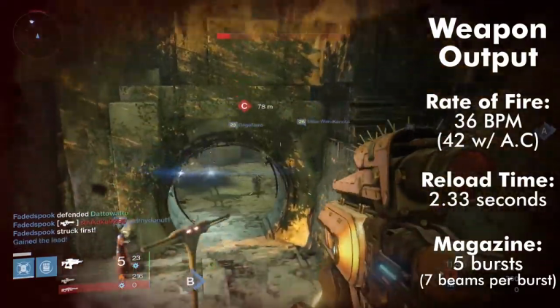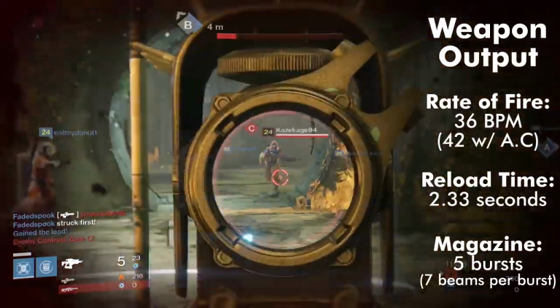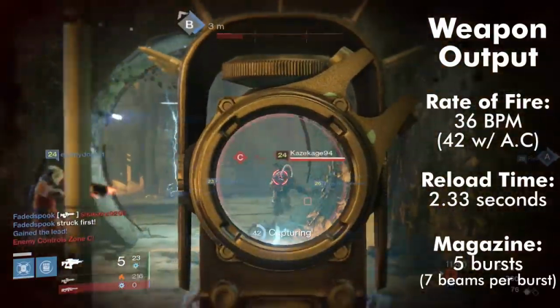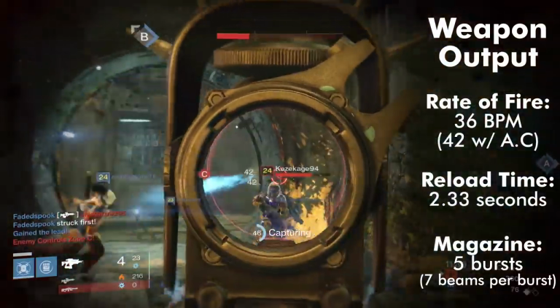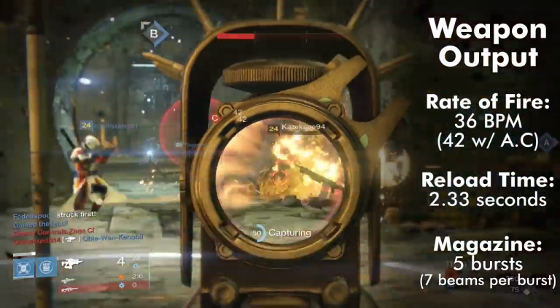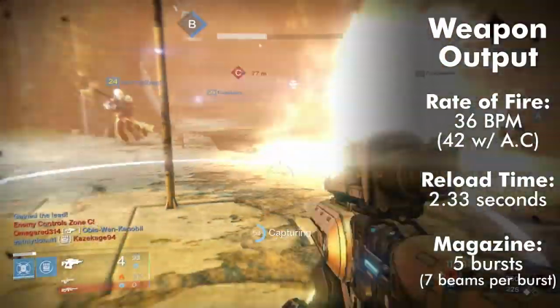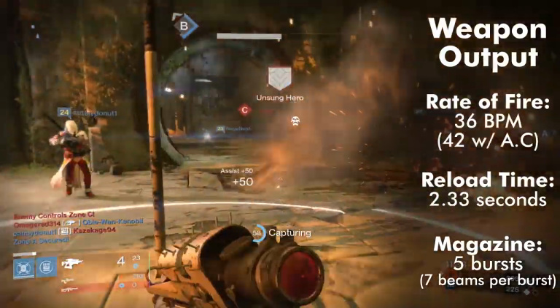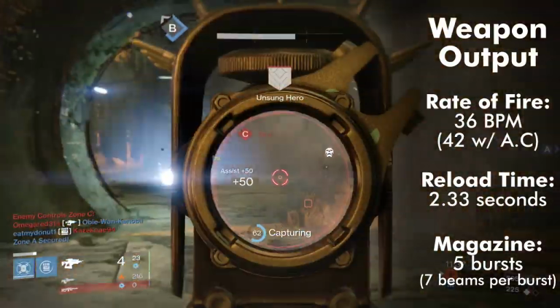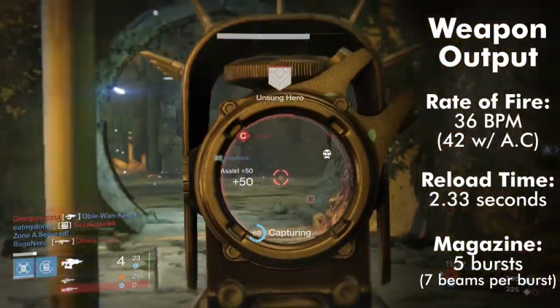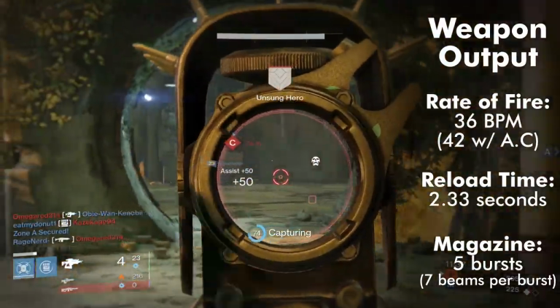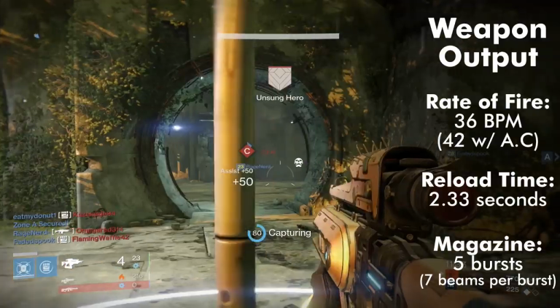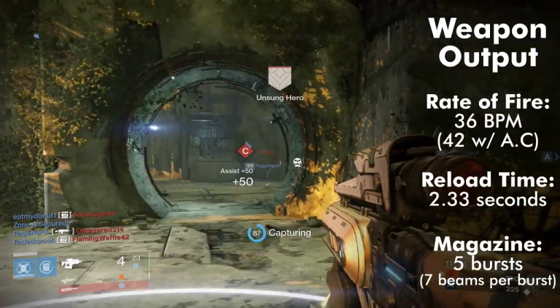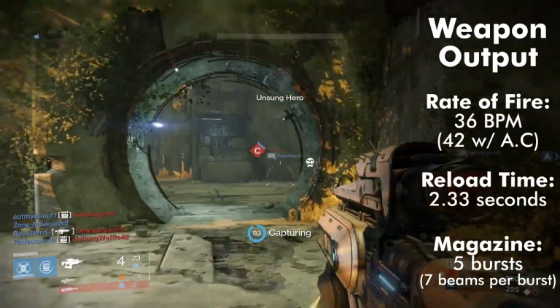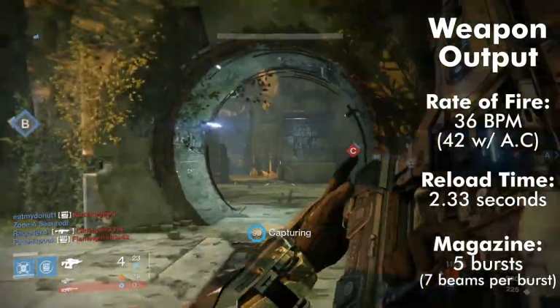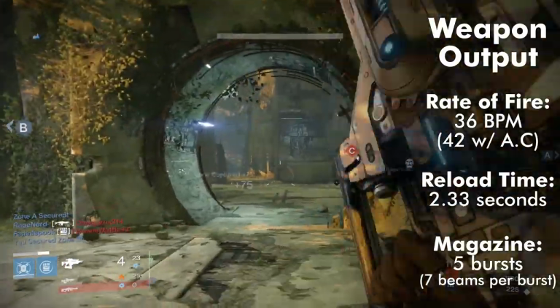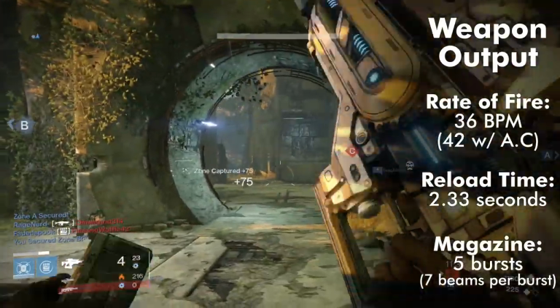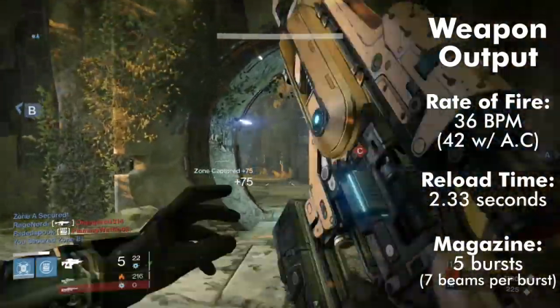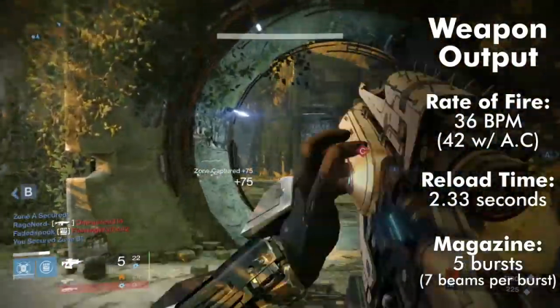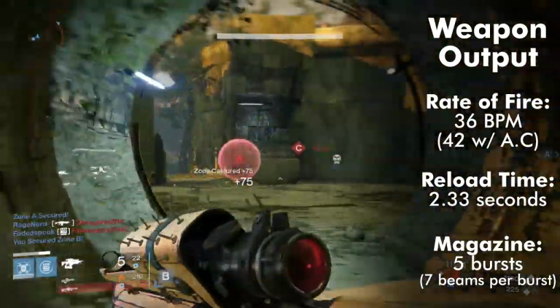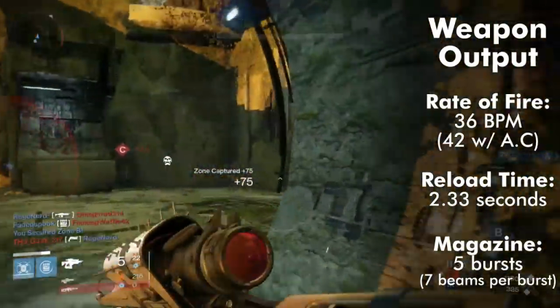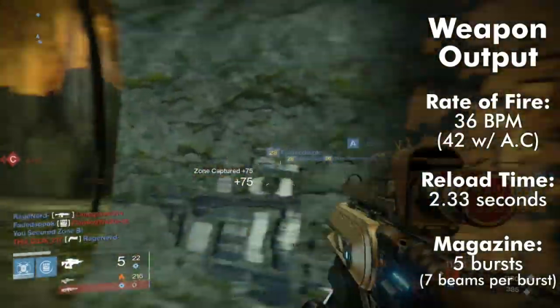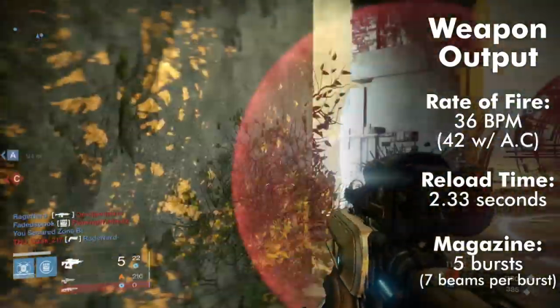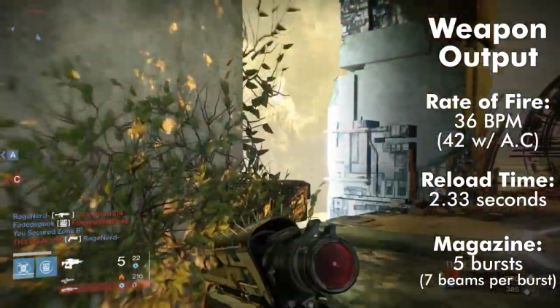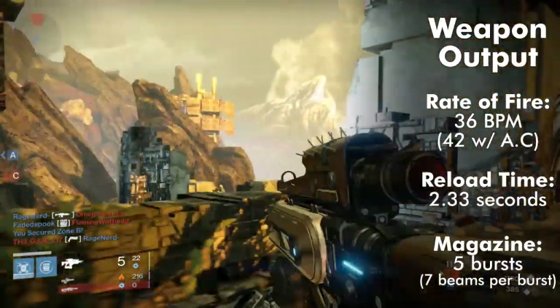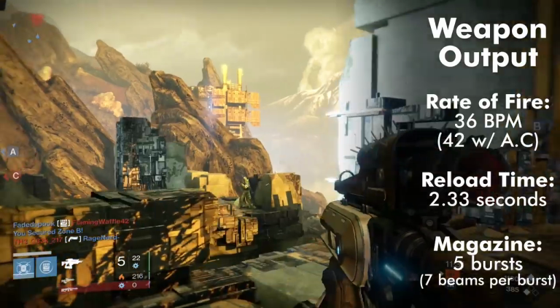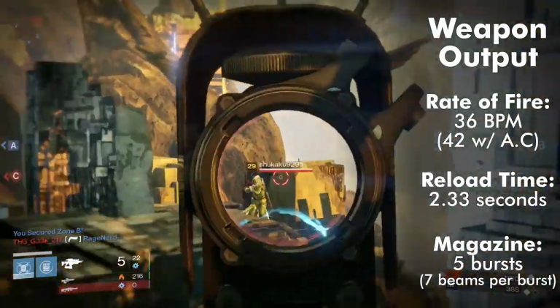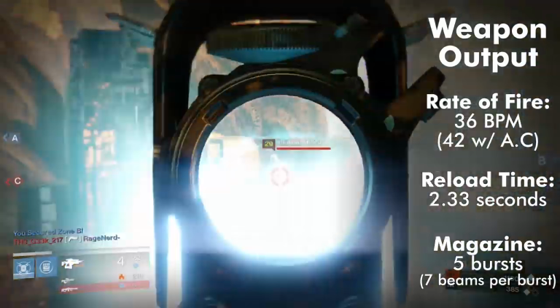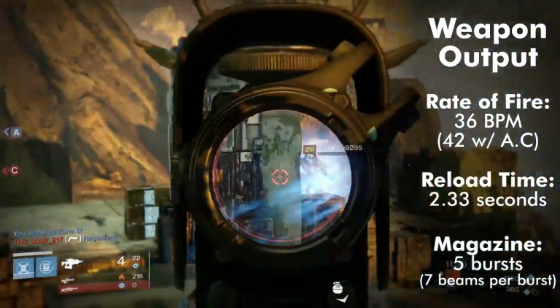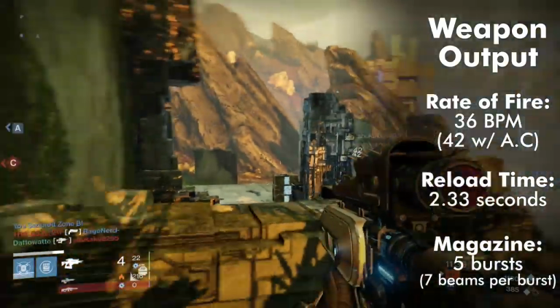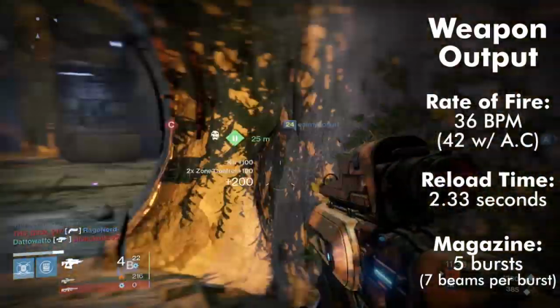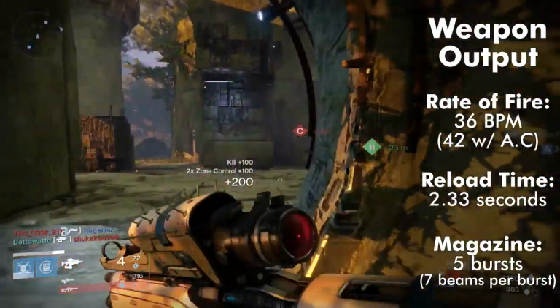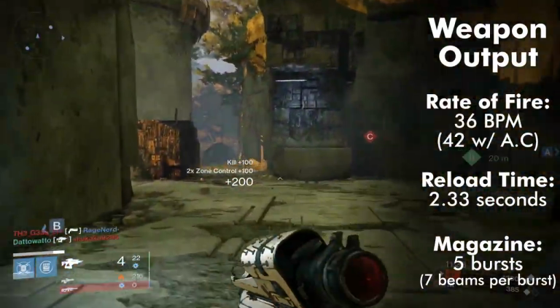At the base level, a fusion rifle's rate of fire is proportional to its damage — the slower the charge time, the higher the damage. However, adjusting a fusion rifle's rate of fire with any sort of upgrades on the weapon will not adjust its damage.